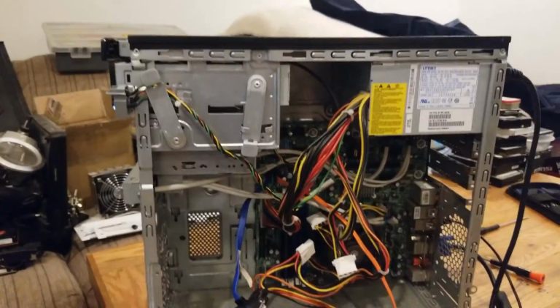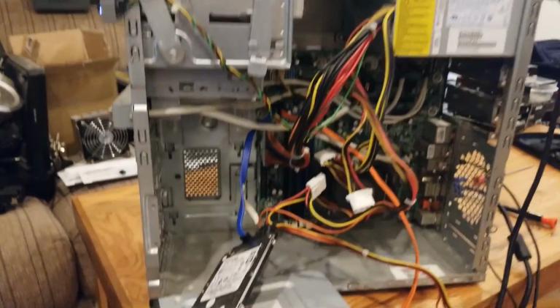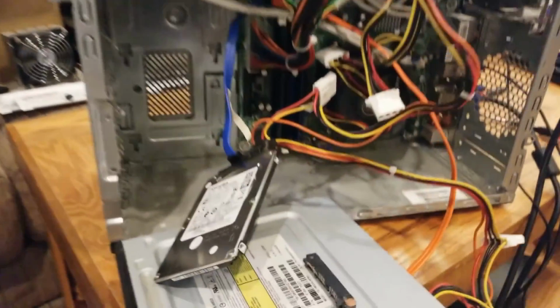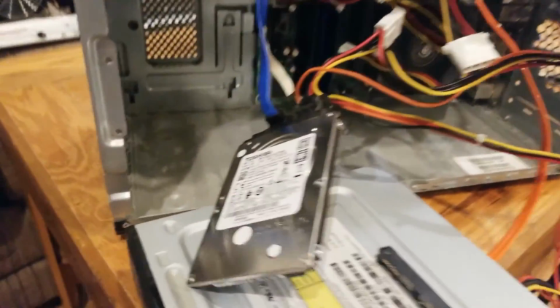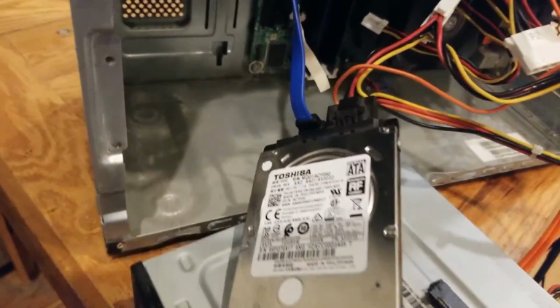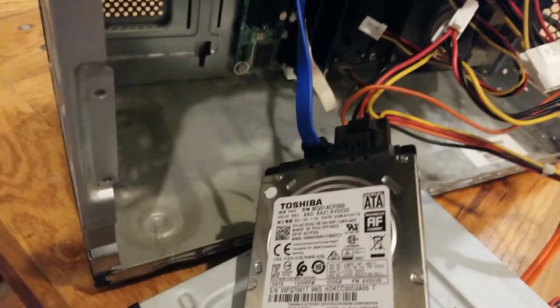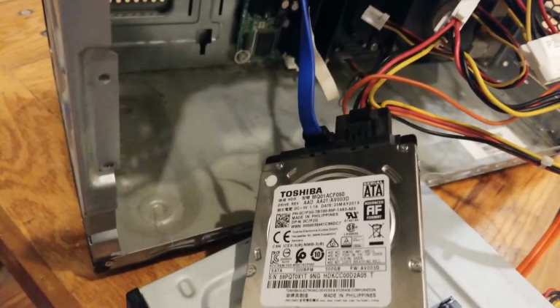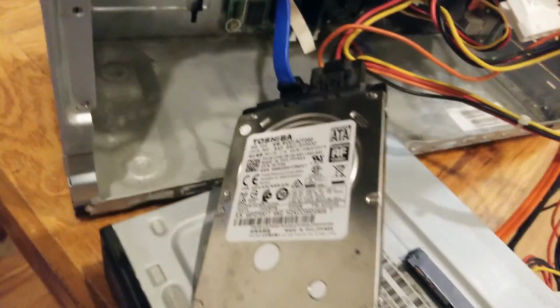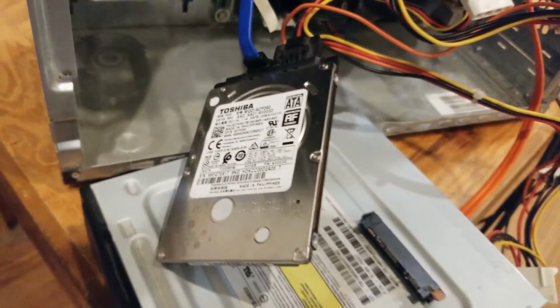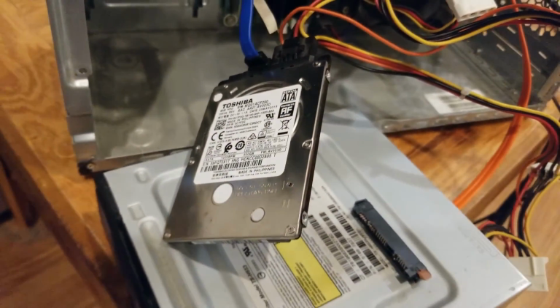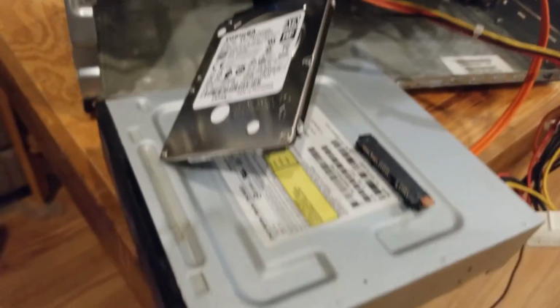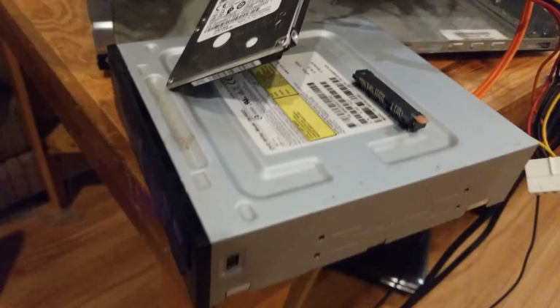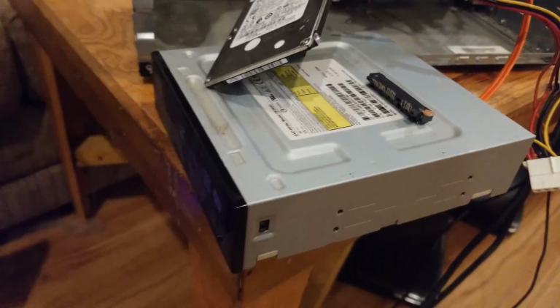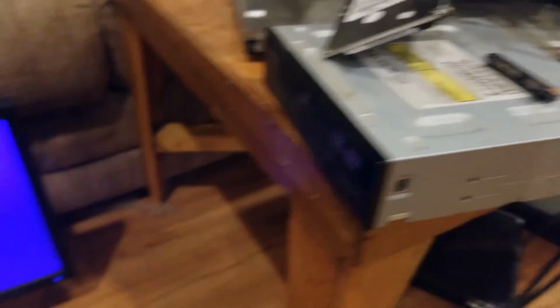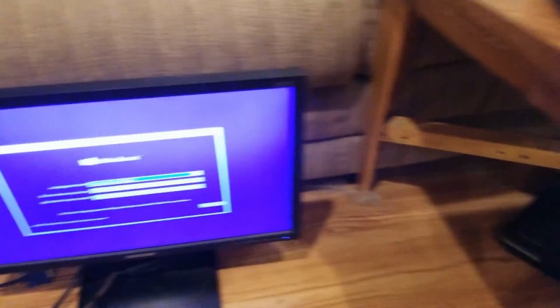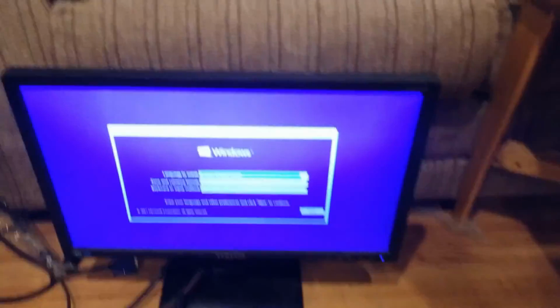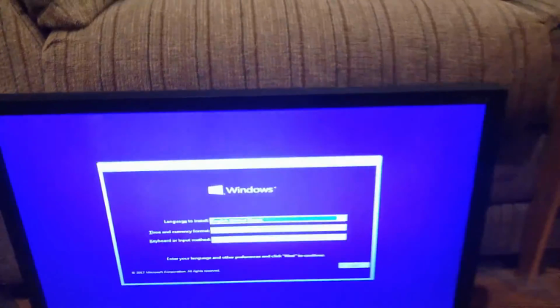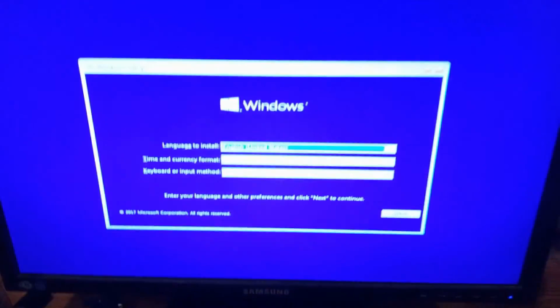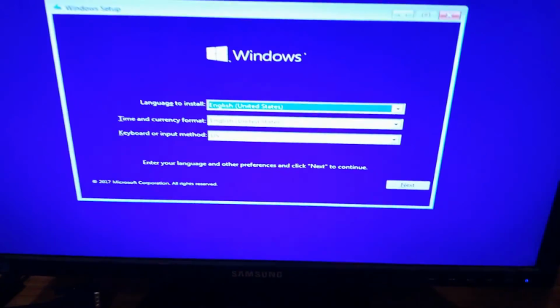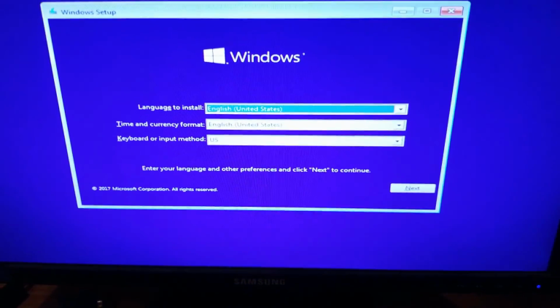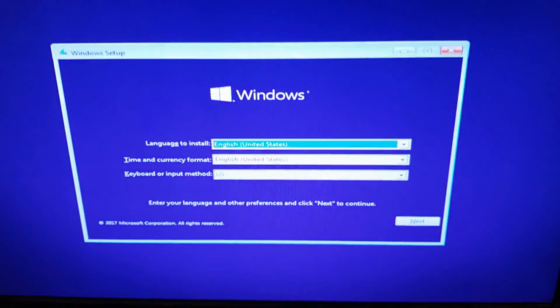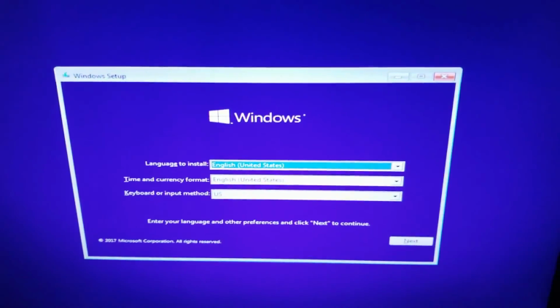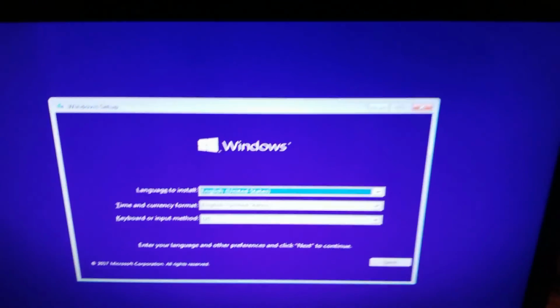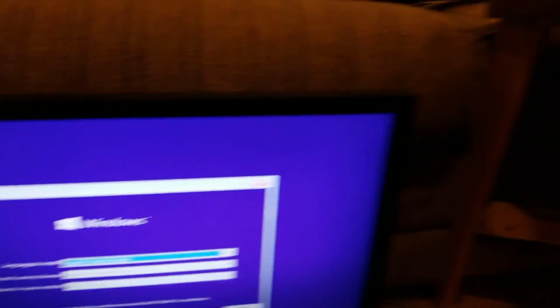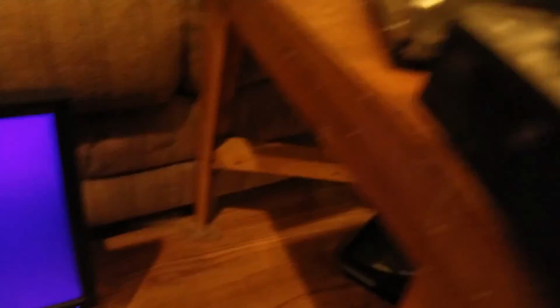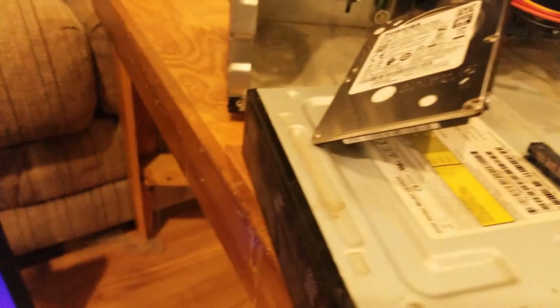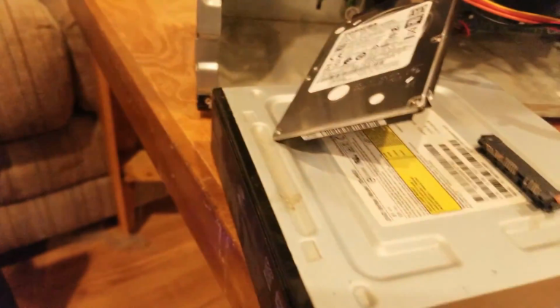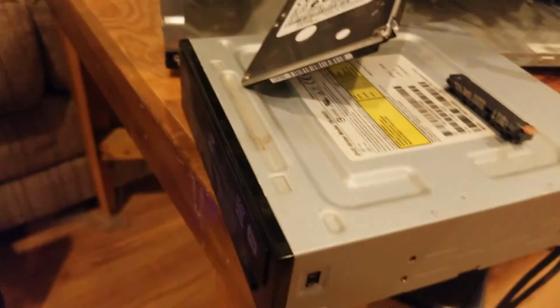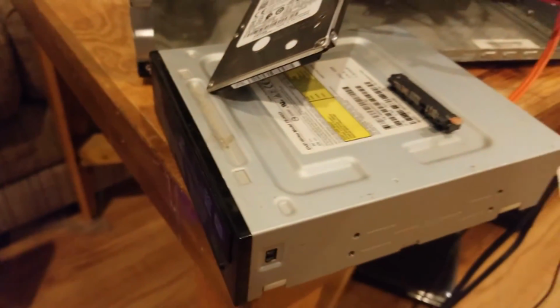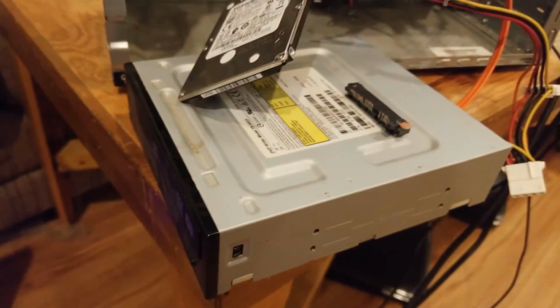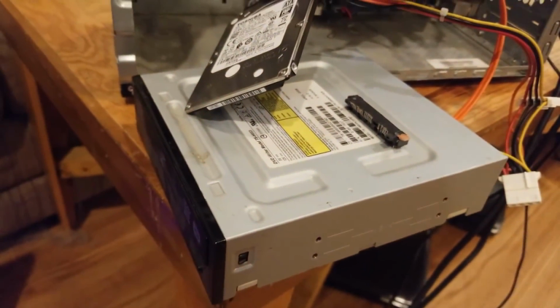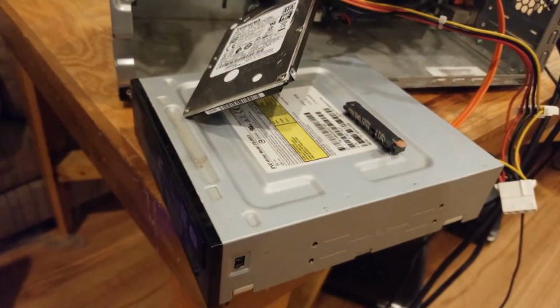During this entire setup process, the CPU fan was non-stop throttling all over the place, so I was a bit anxious and eager to hop into Windows and launch hardware monitors so I could check out the thermals of the system.